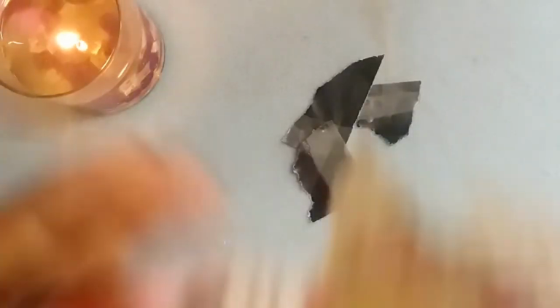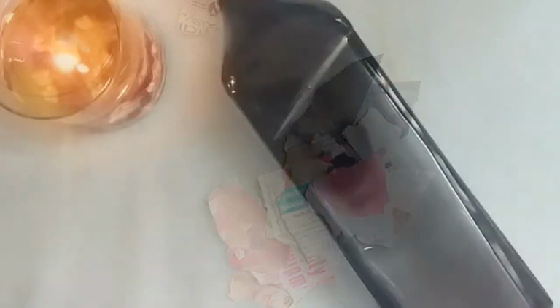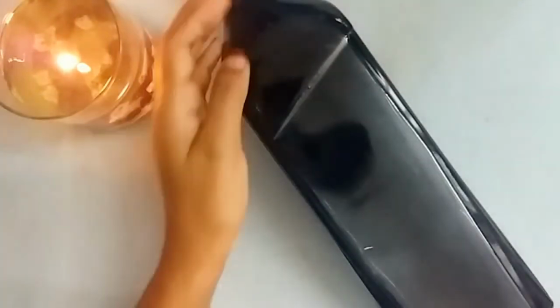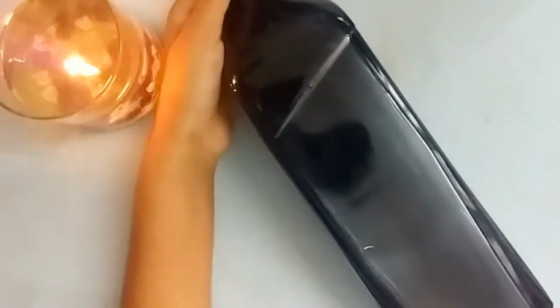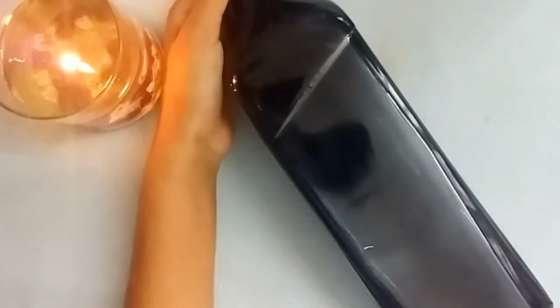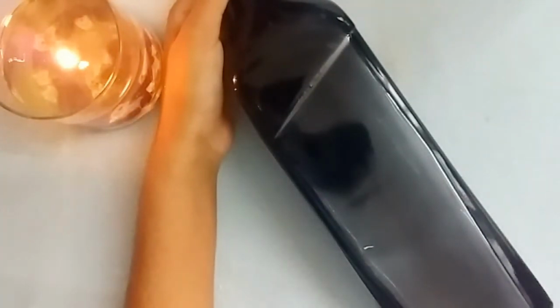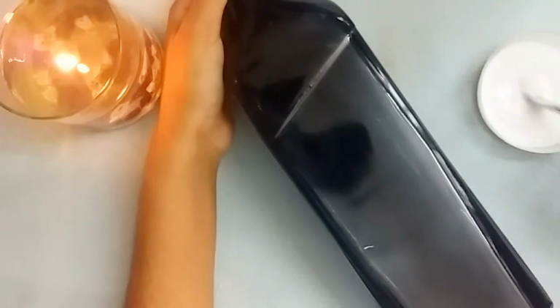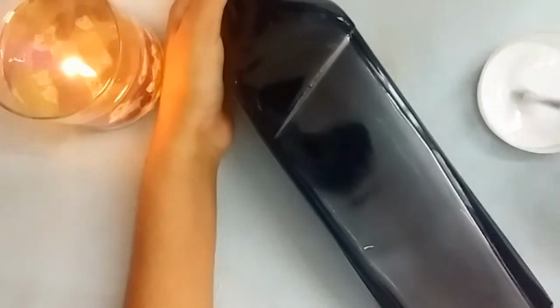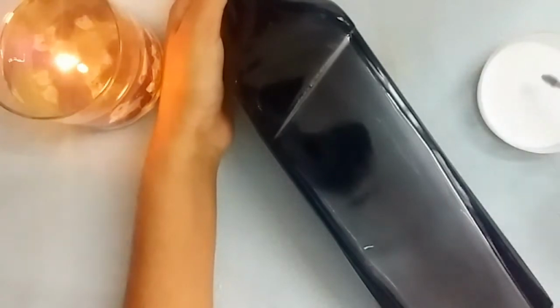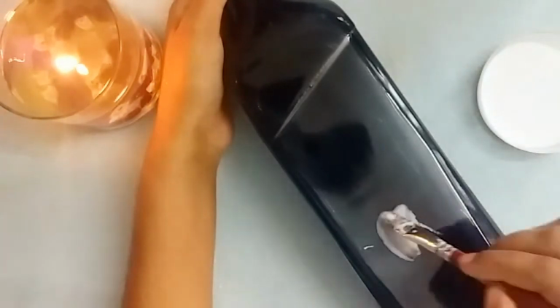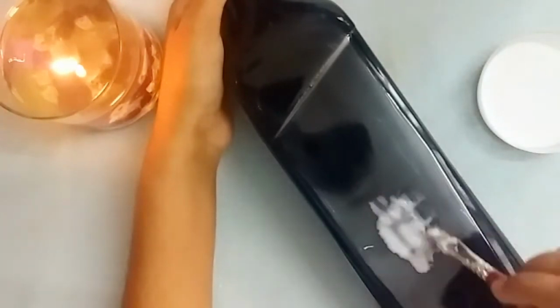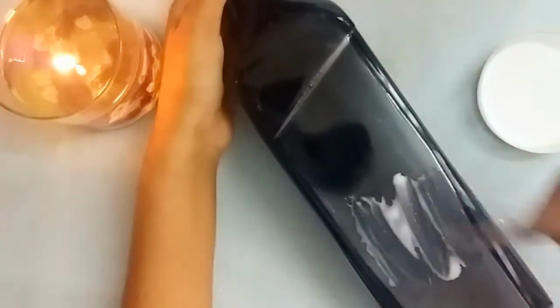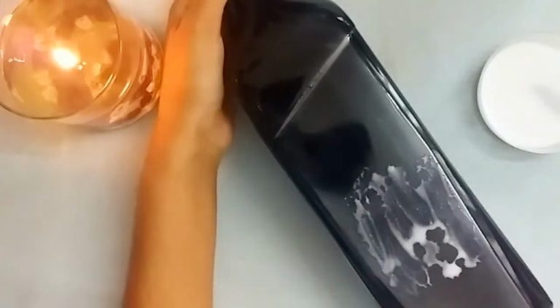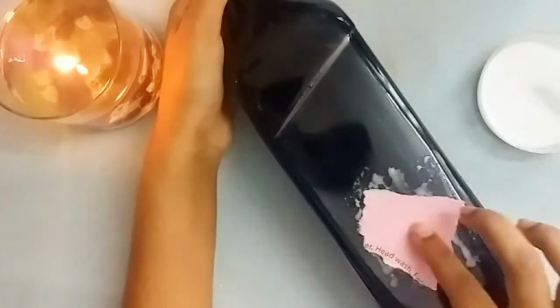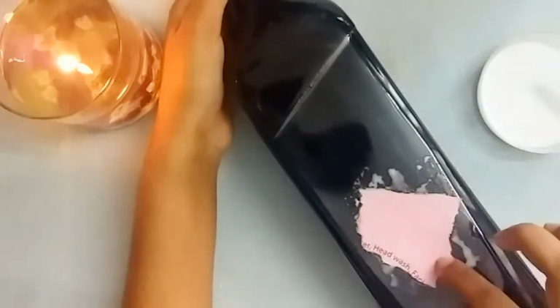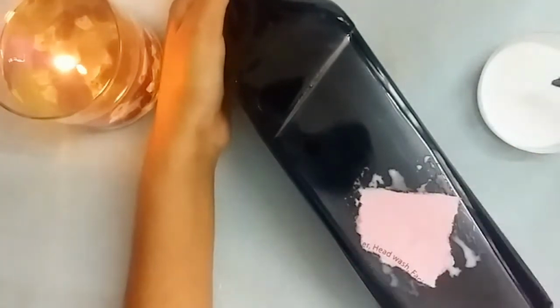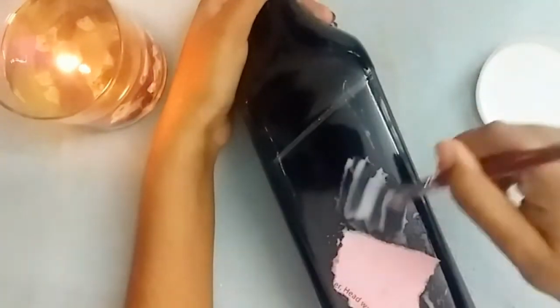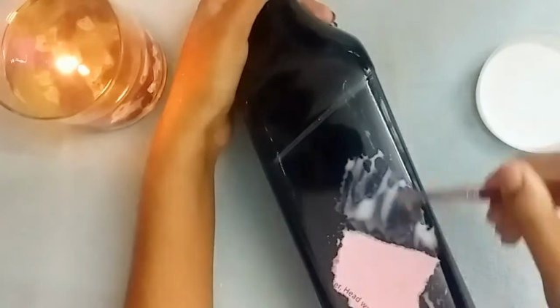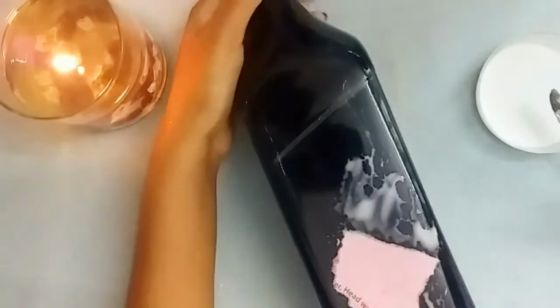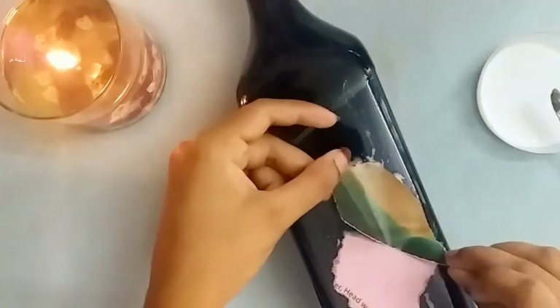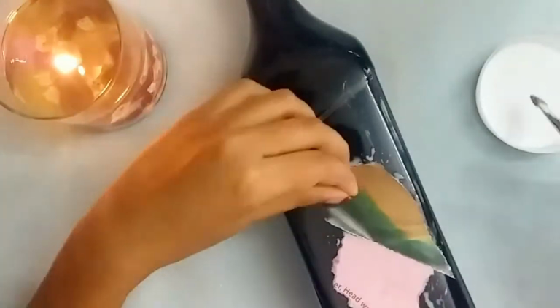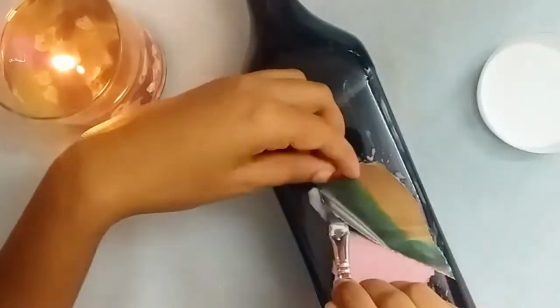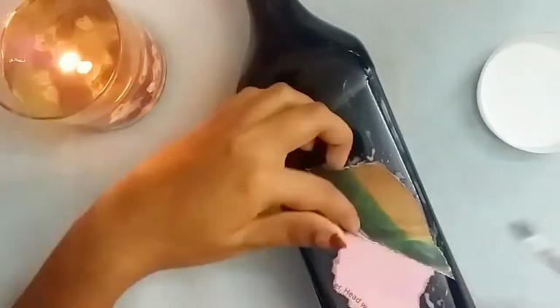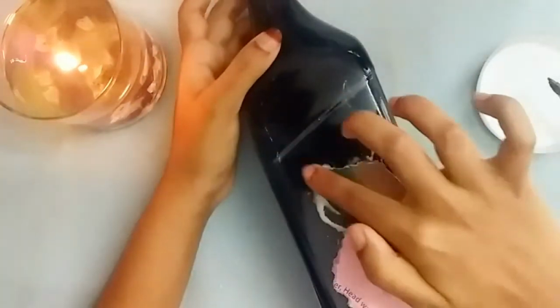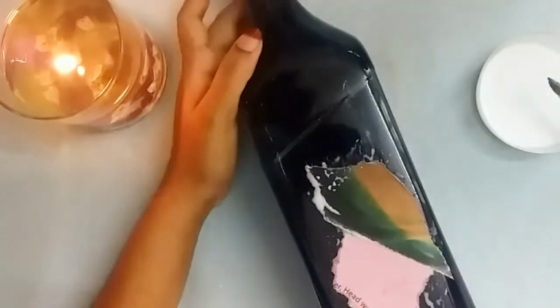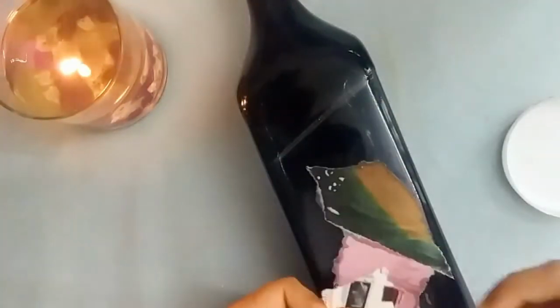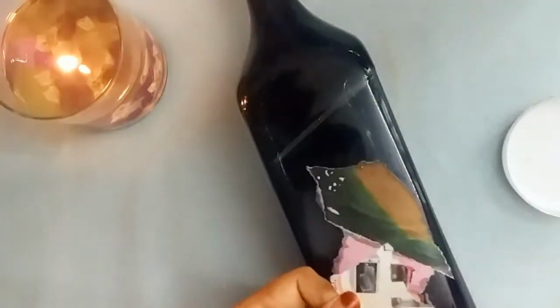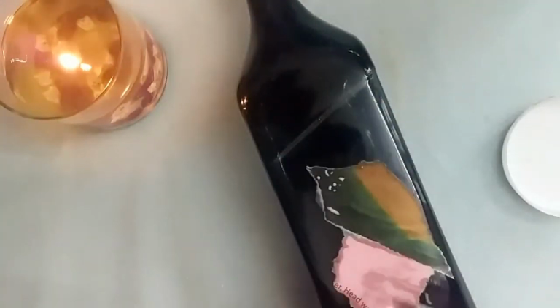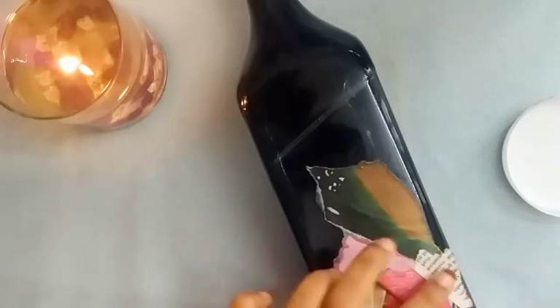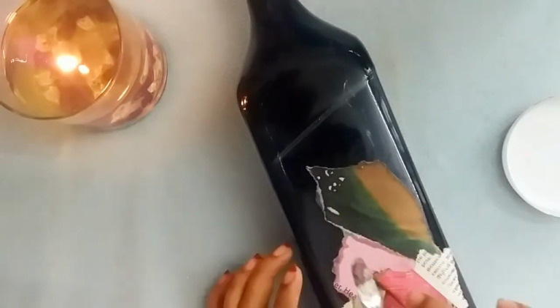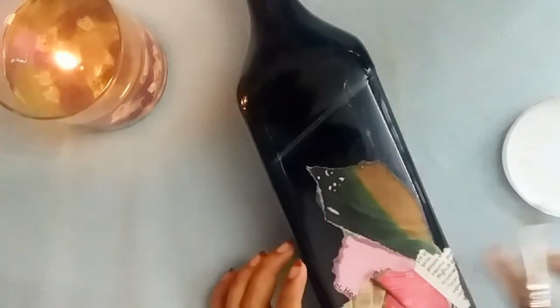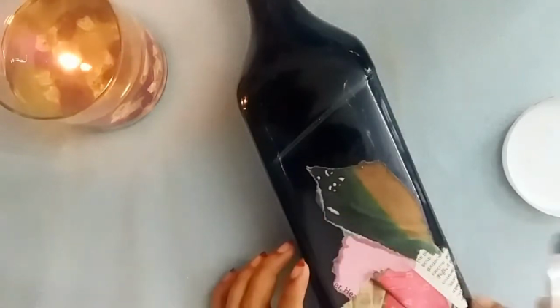Don't use scissors to do this process because that won't give us the desired result. You should use a glossy magazine paper itself. Then apply the glue mixture onto the bottle and stick the magazine paper with the help of the glue mixture.